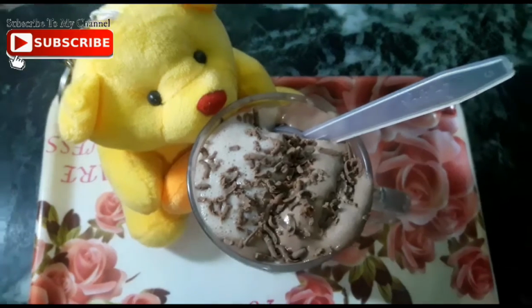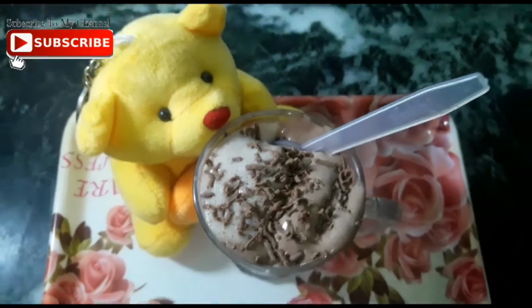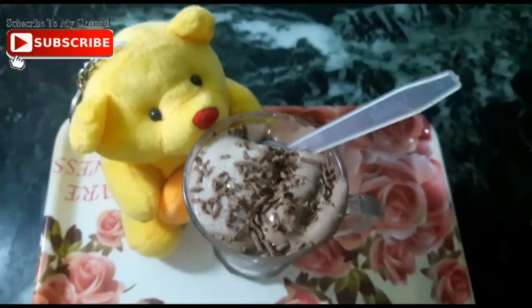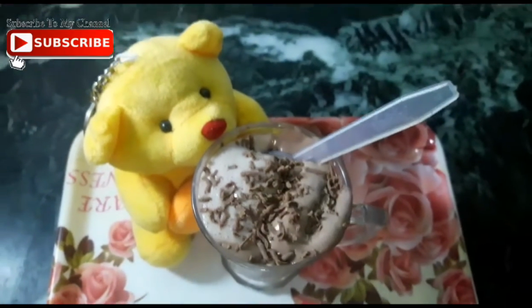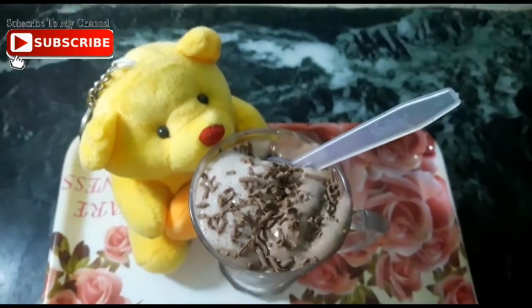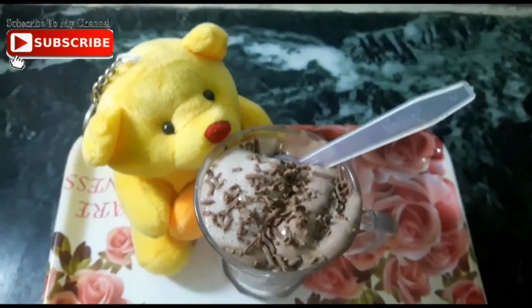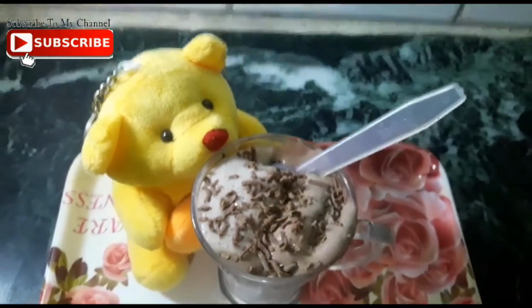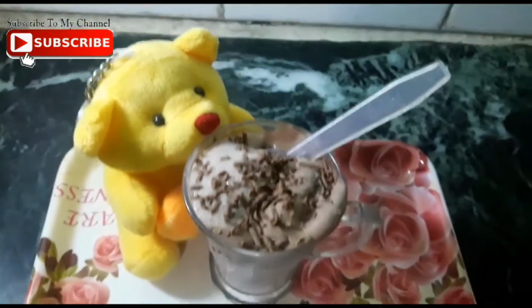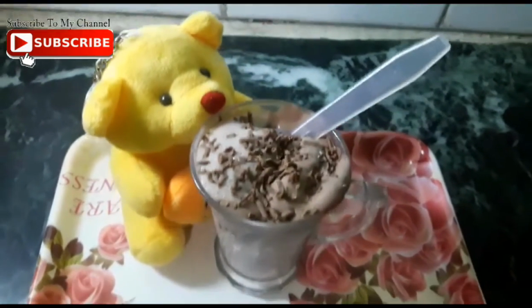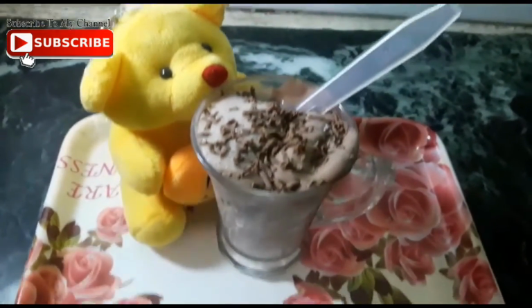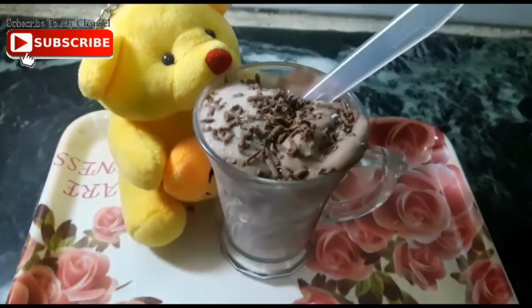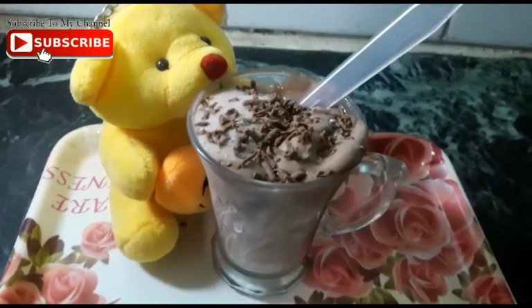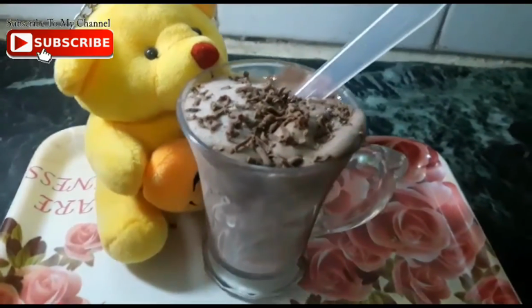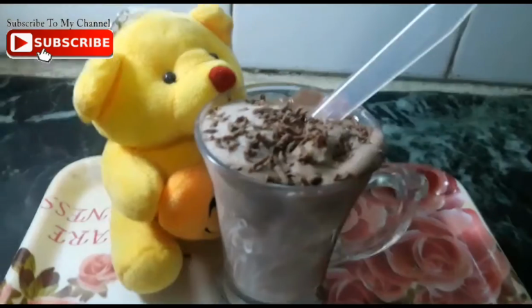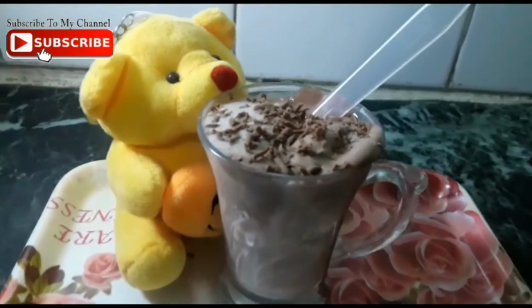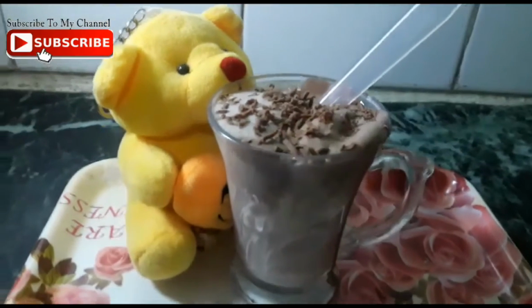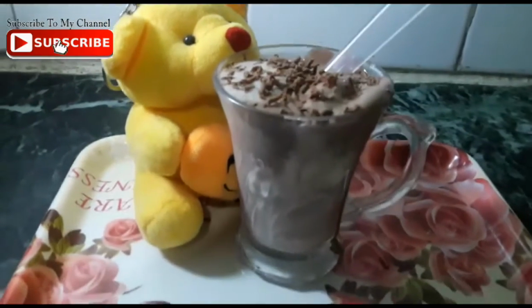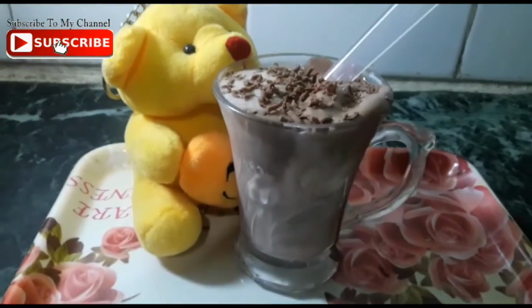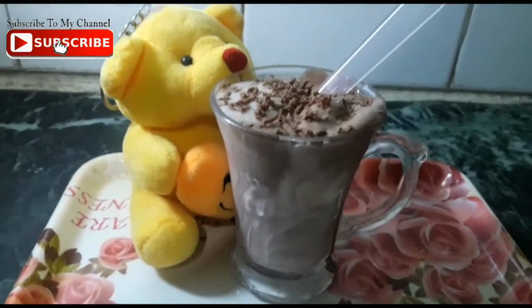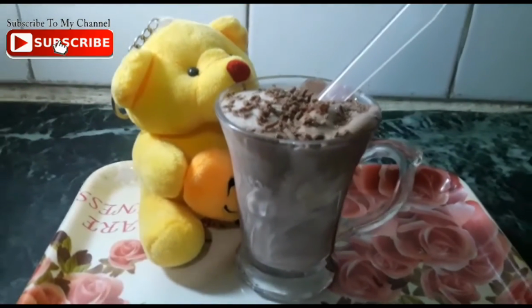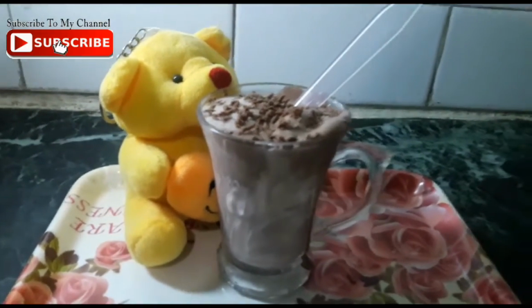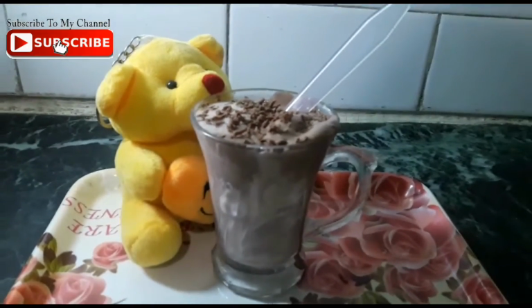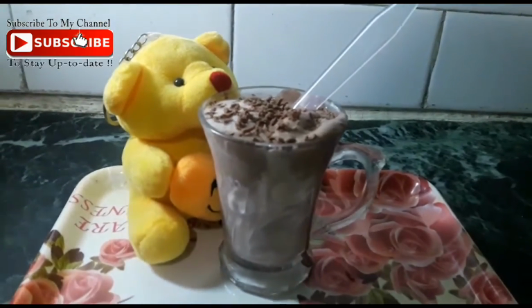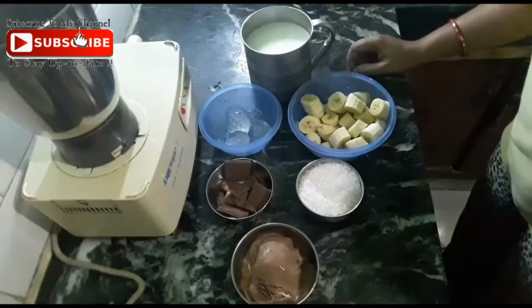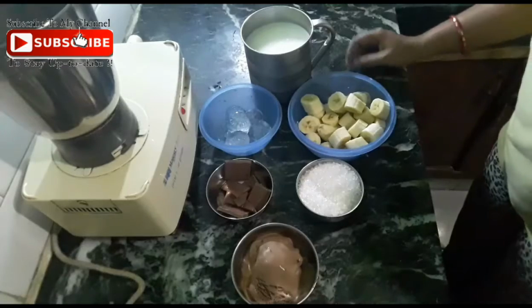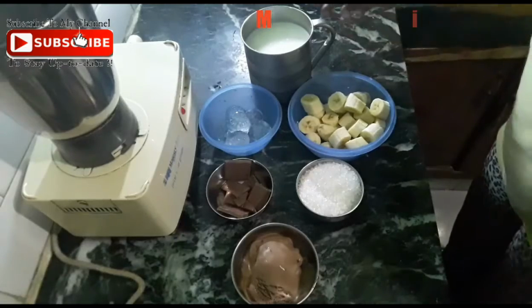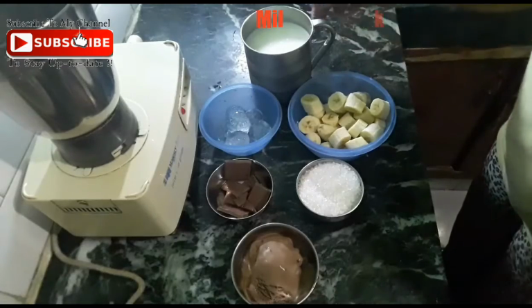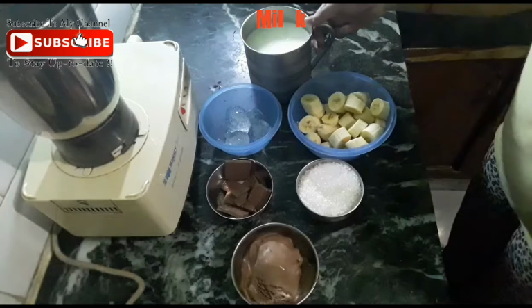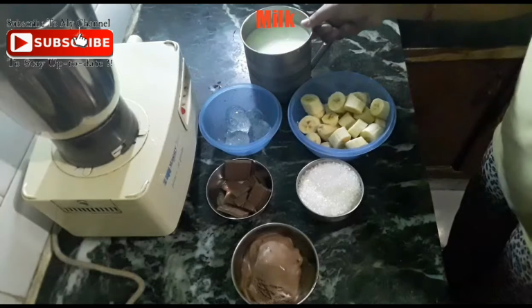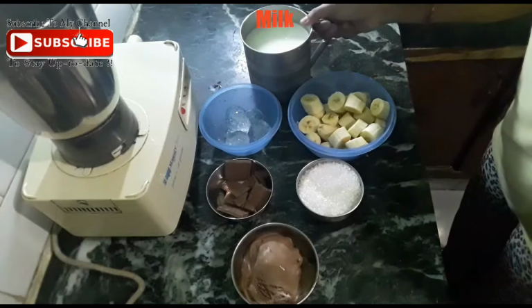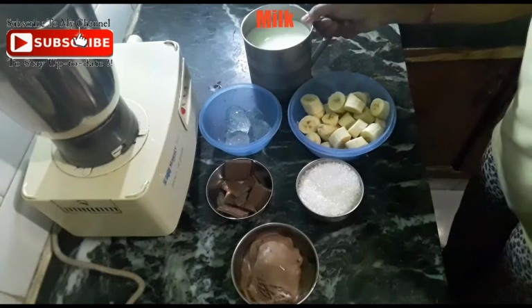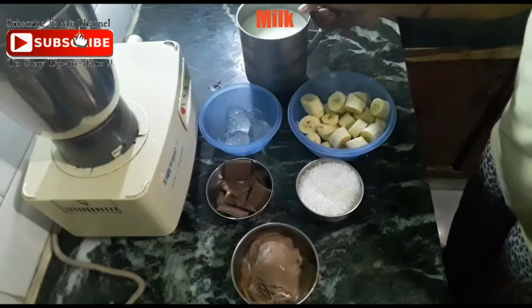Hello friends, welcome to Kitchen Flavors. Today I will teach you a chocolate banana shake. This is a very tasty and healthy recipe. Let's start with the banana shake.